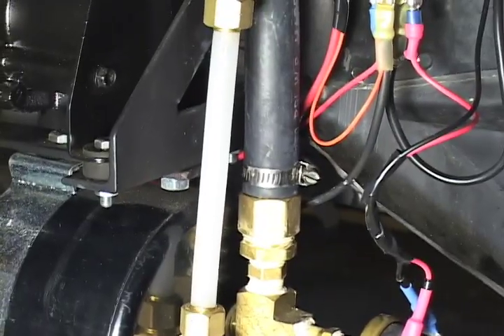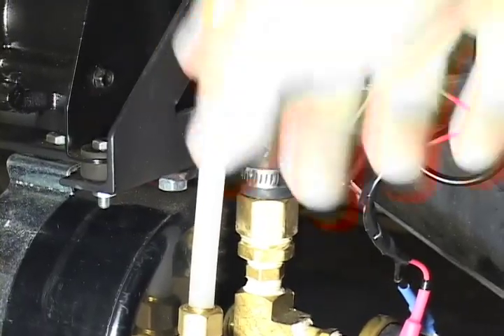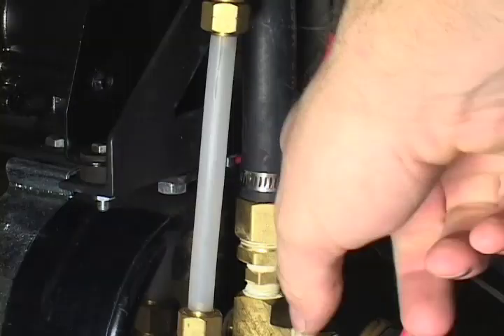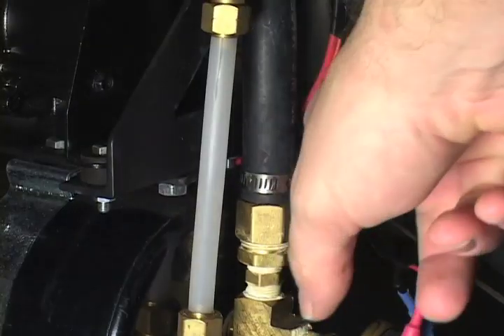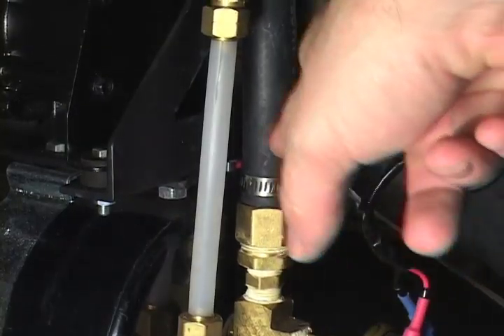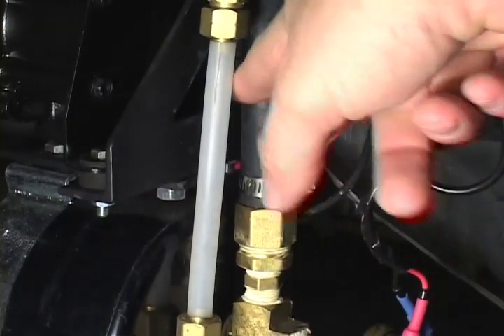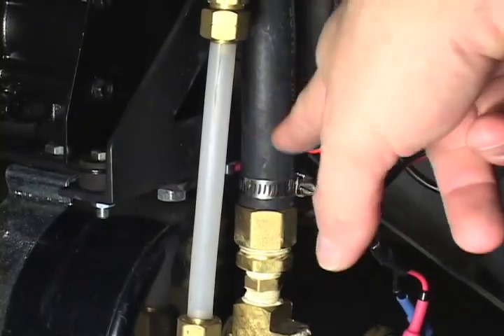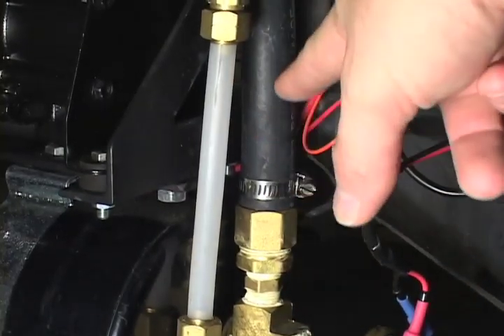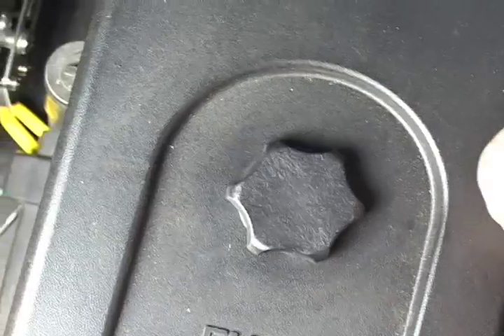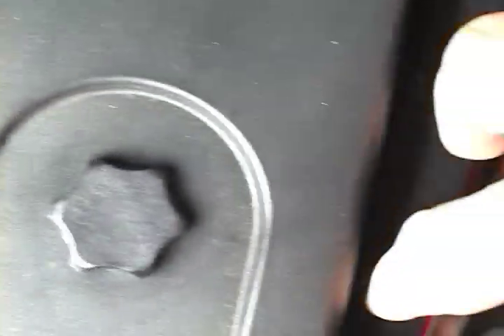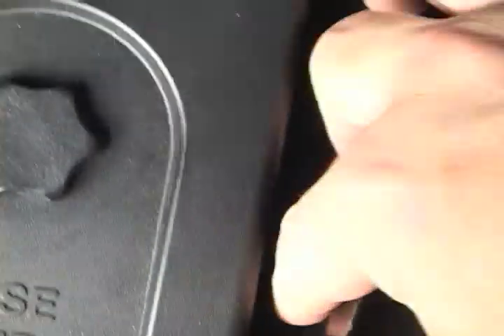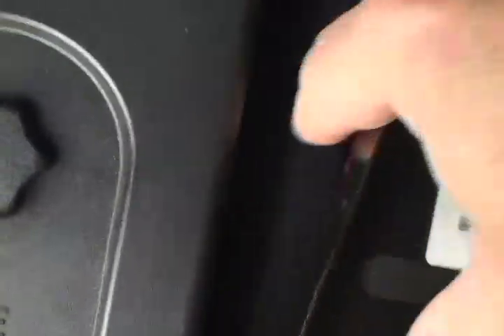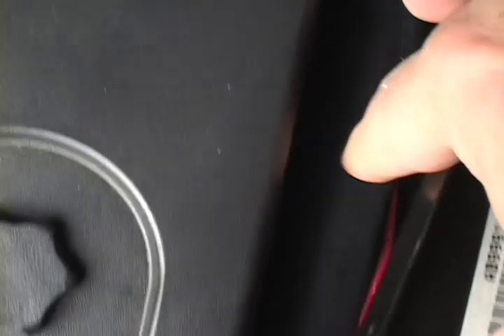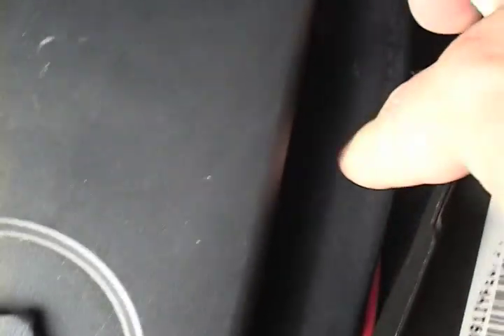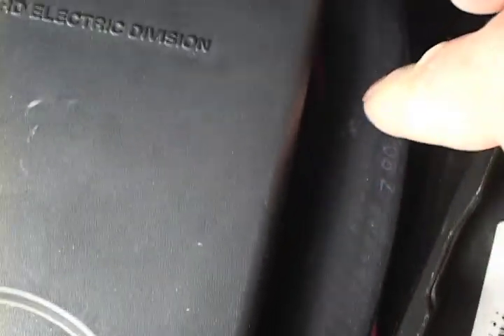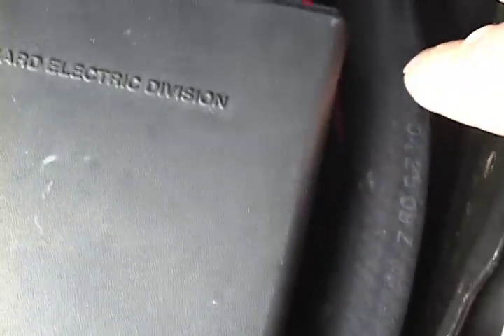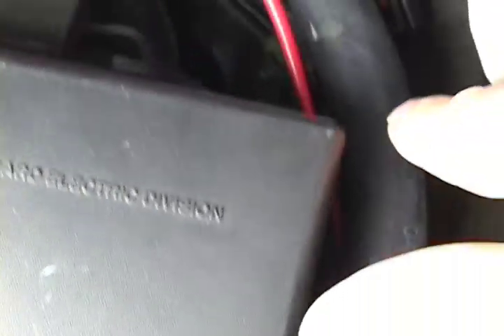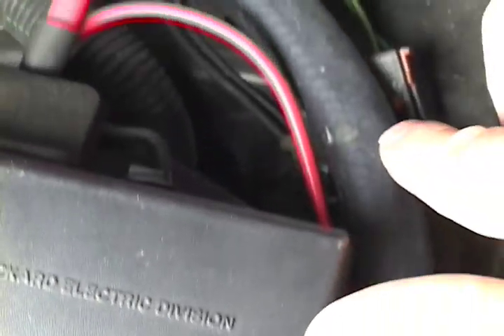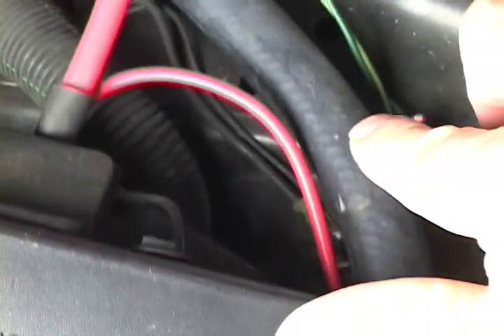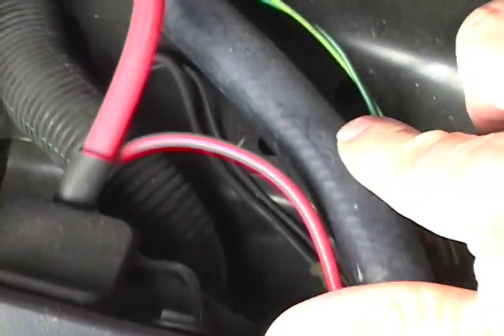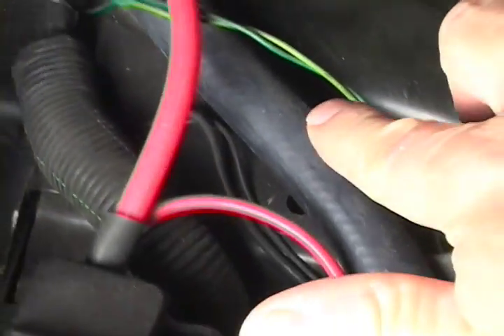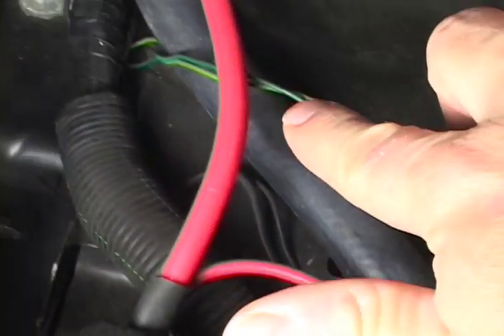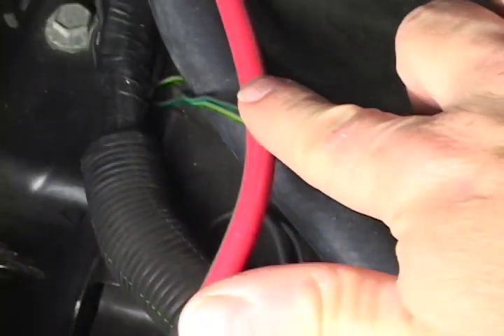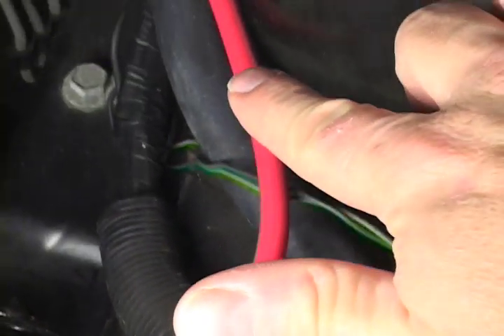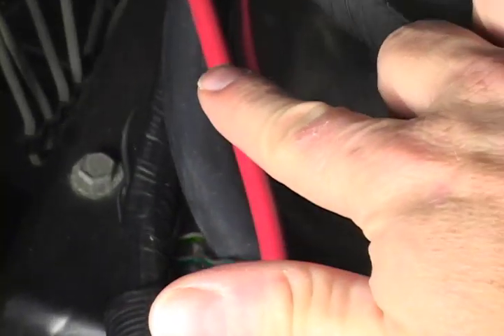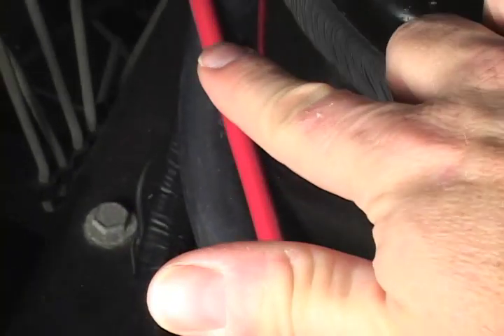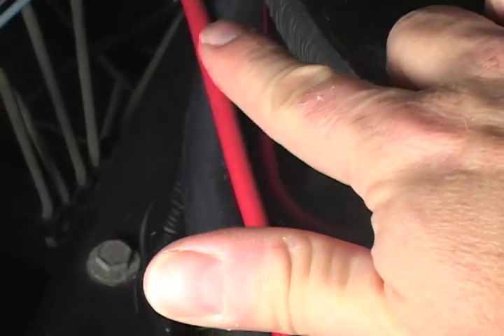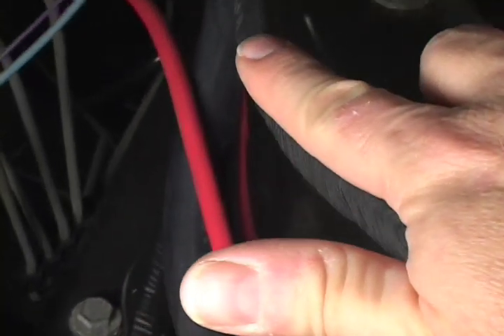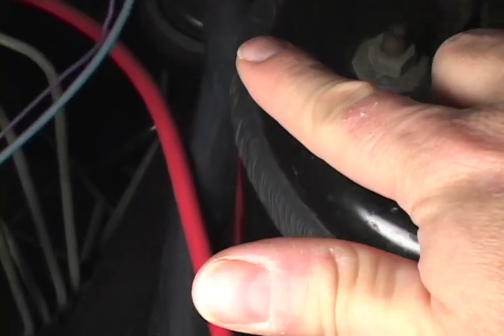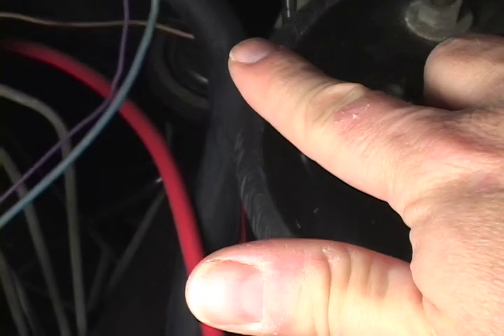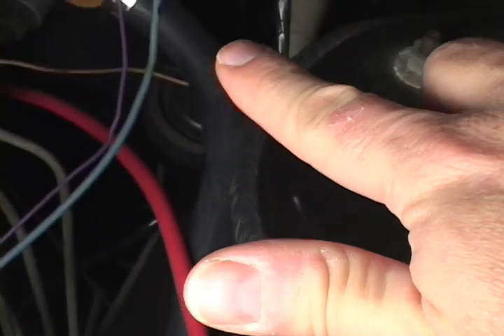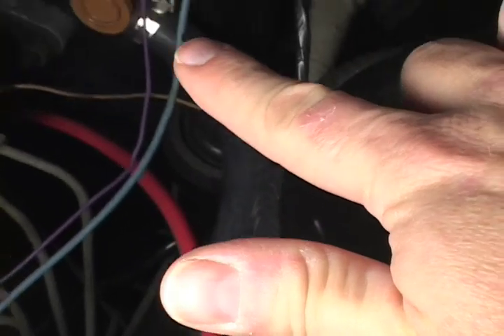You can see the vacuum hose that comes up here. It follows a straight line and goes right up to my vacuum booster.